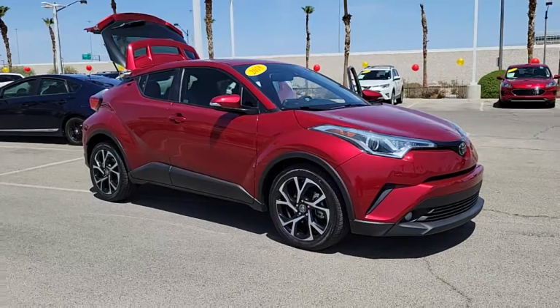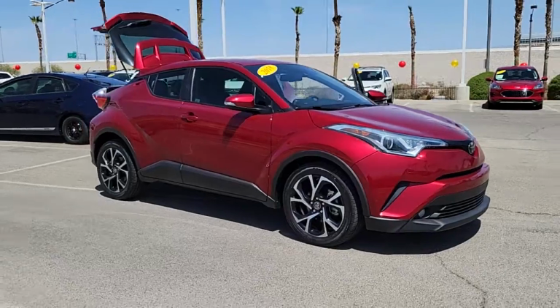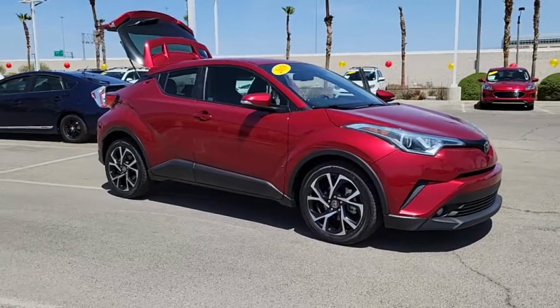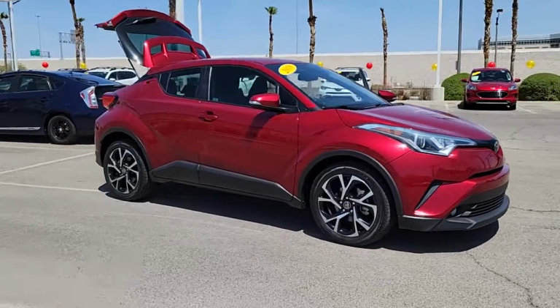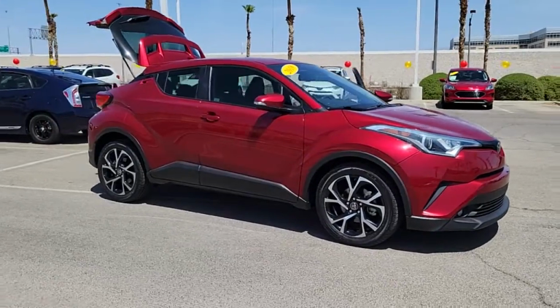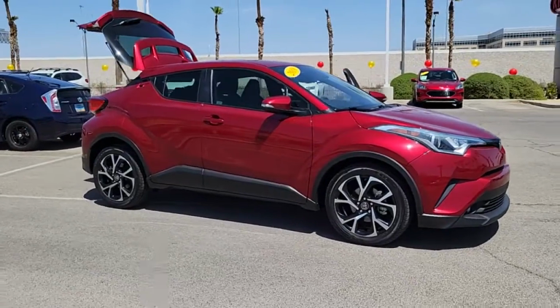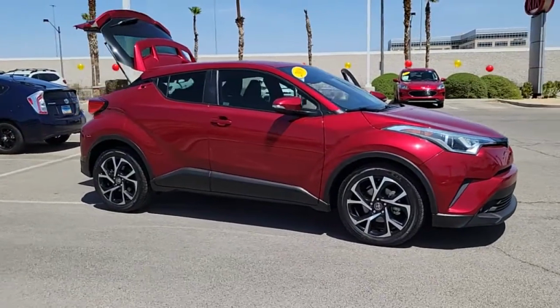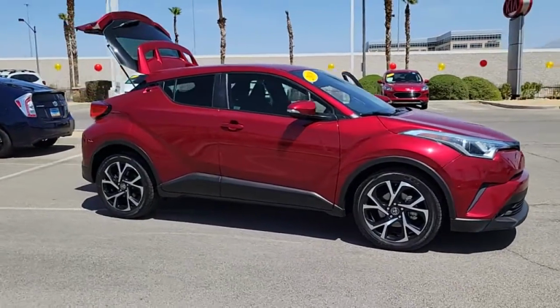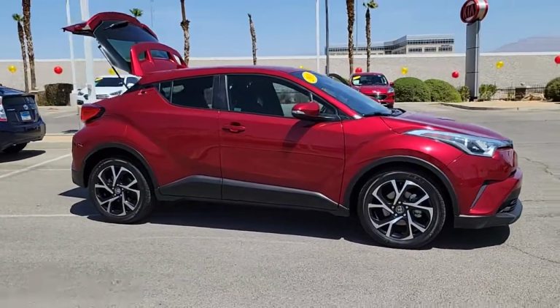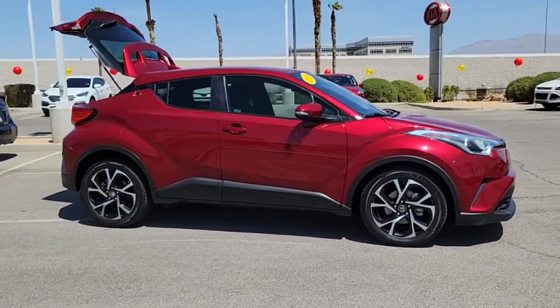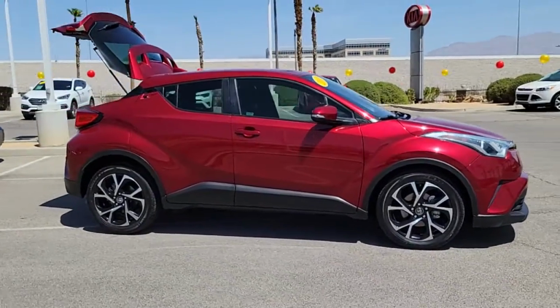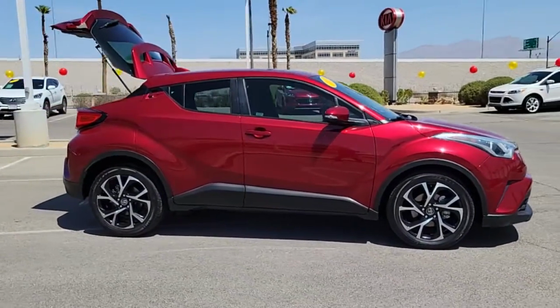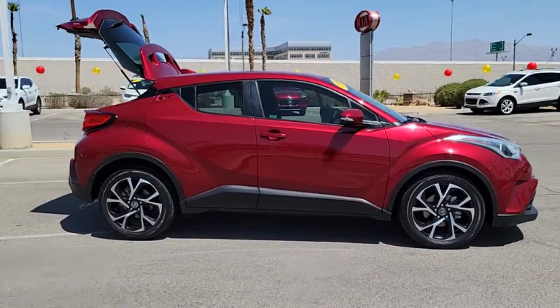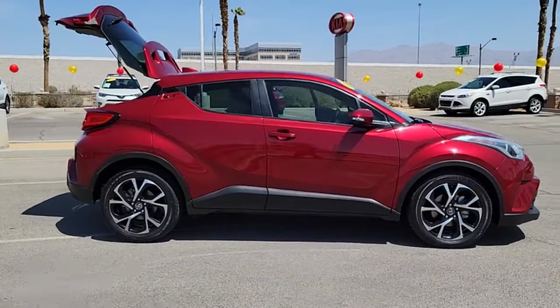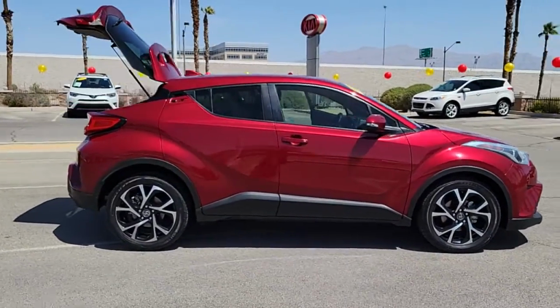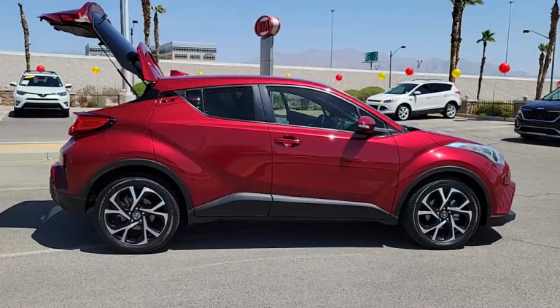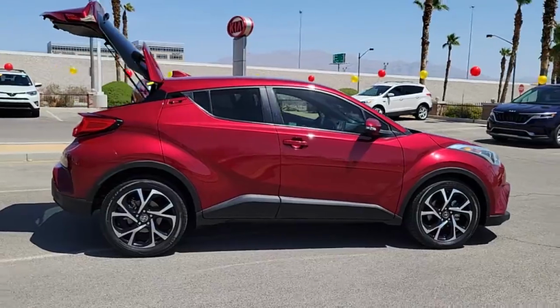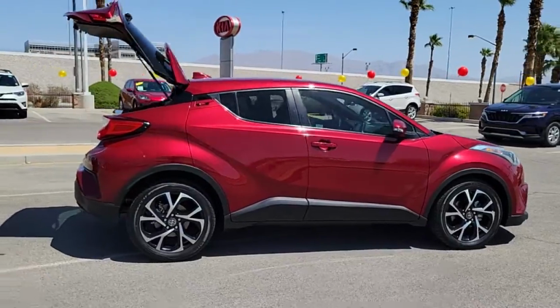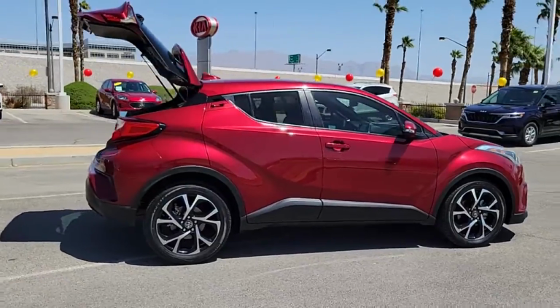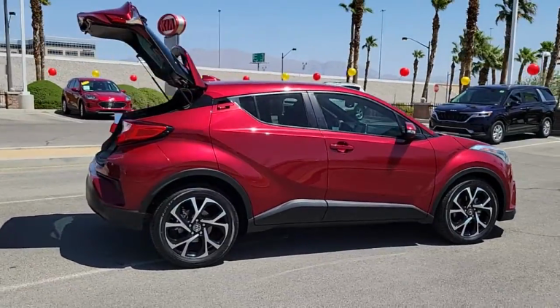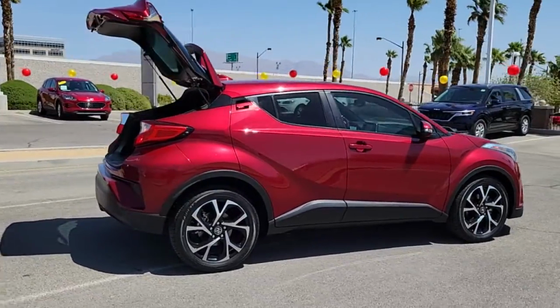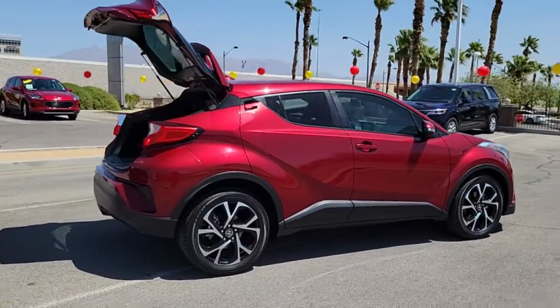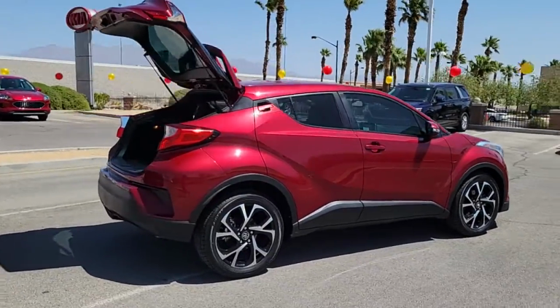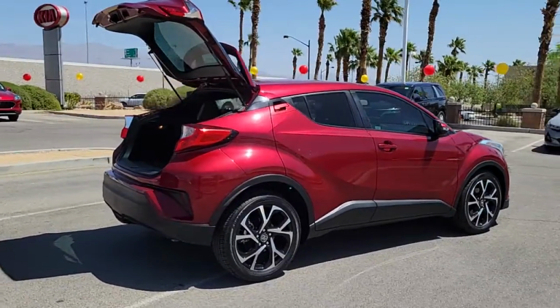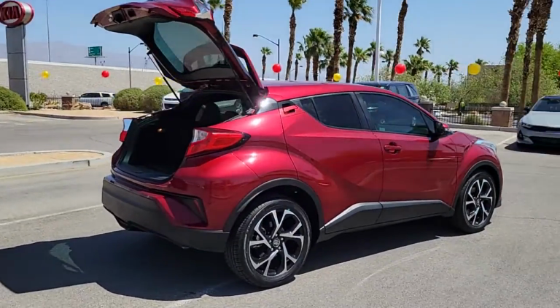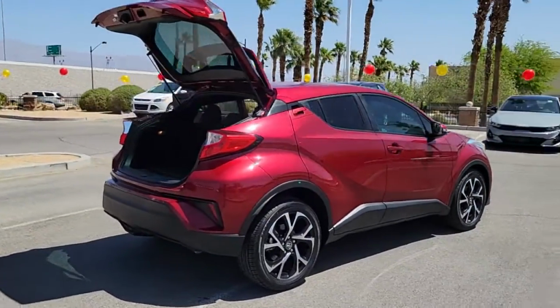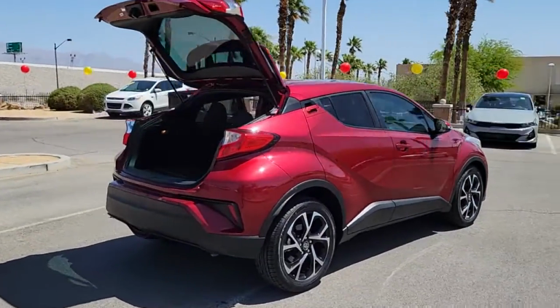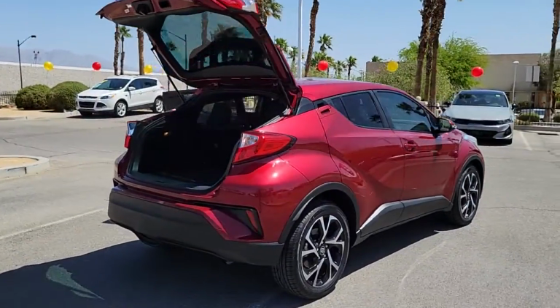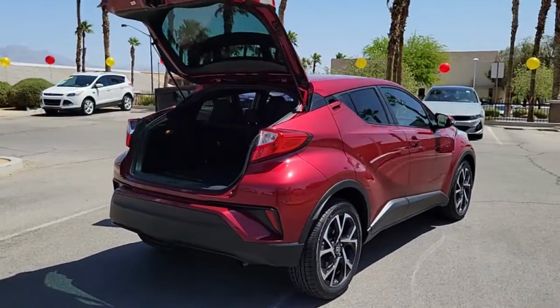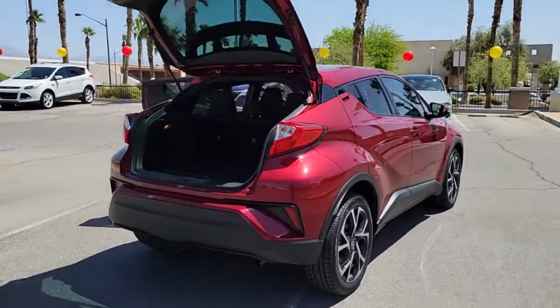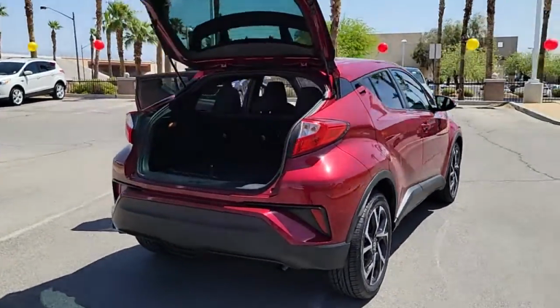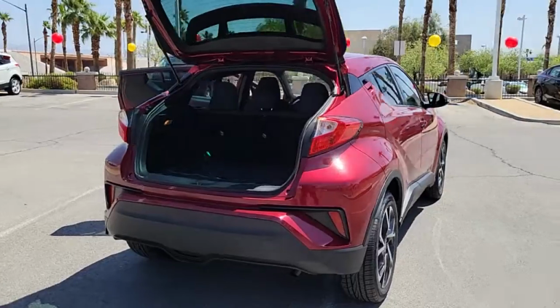Looking for your dream car? It could be the 2018 Toyota C-HR. This vehicle still has fewer than 50,000 miles on the clock, so it won't last long.